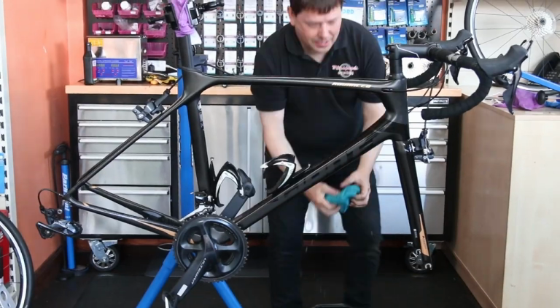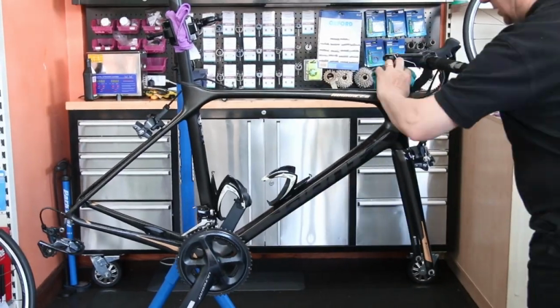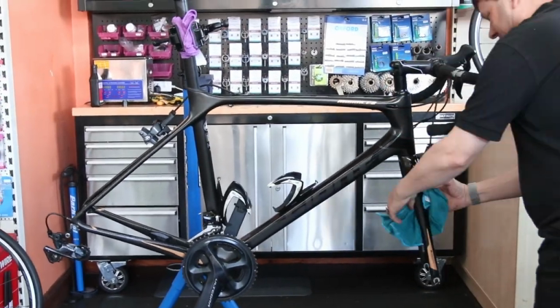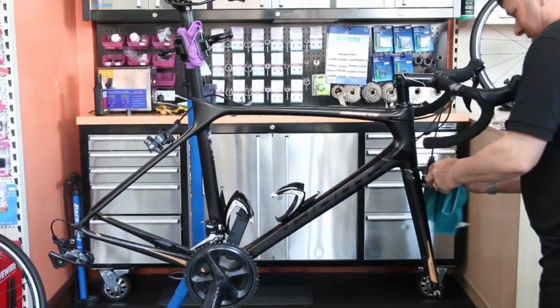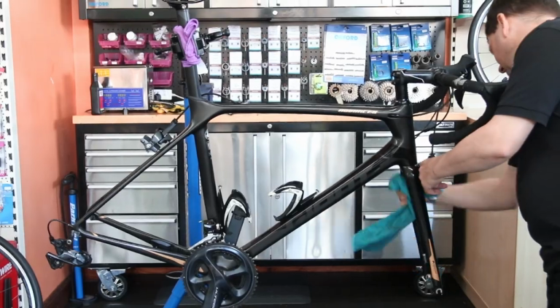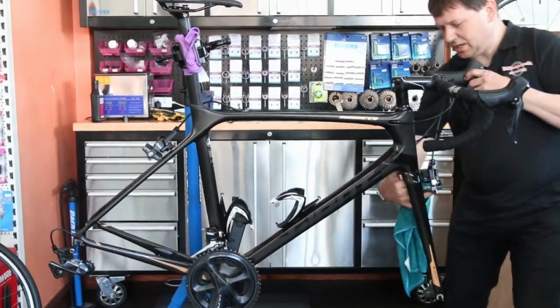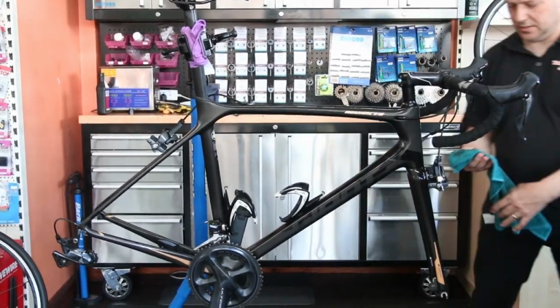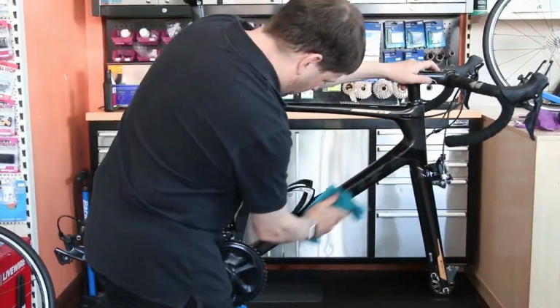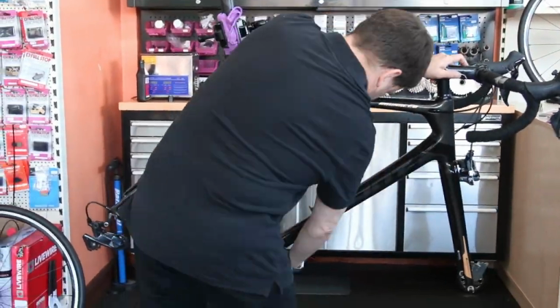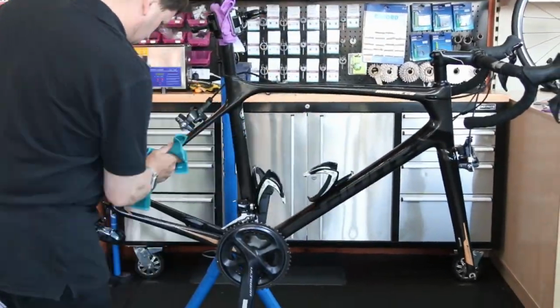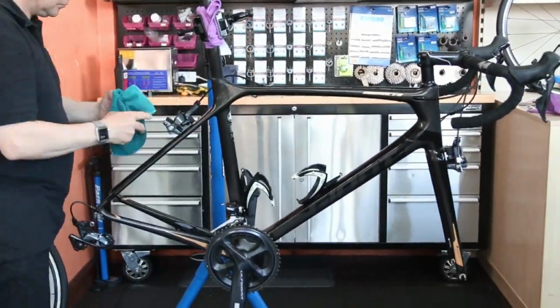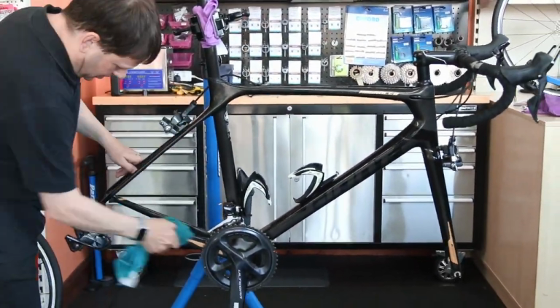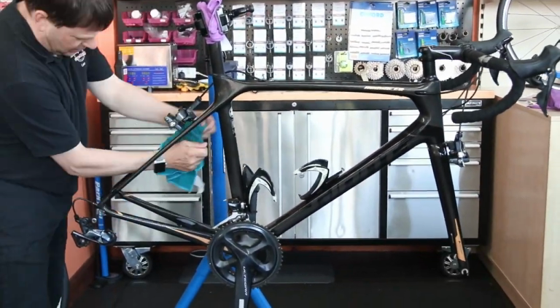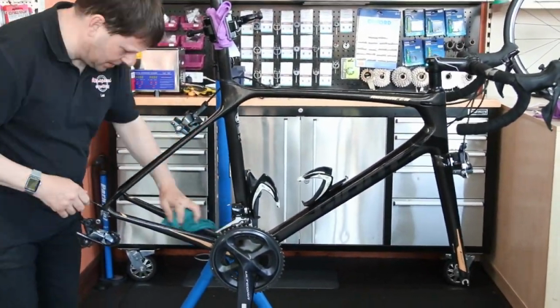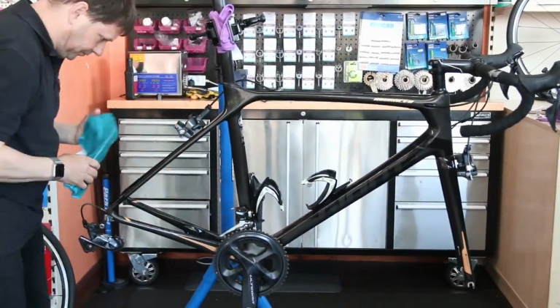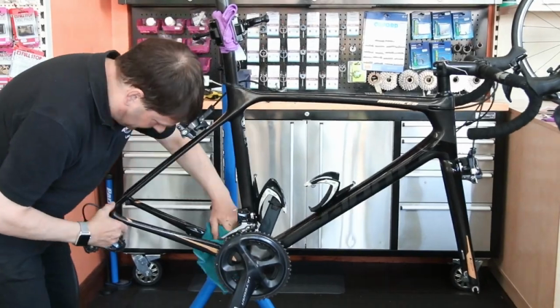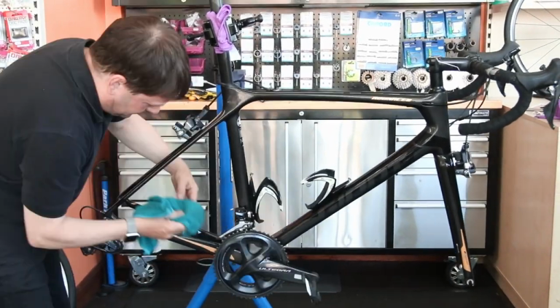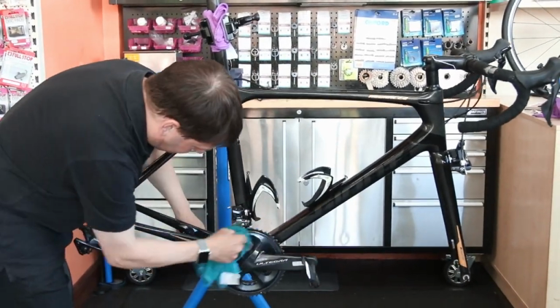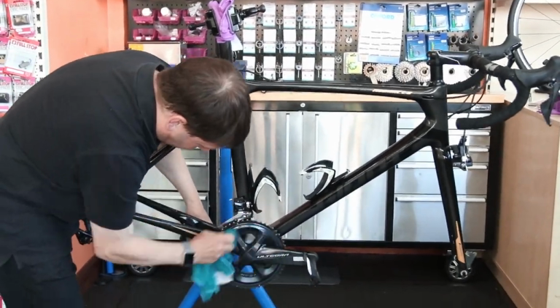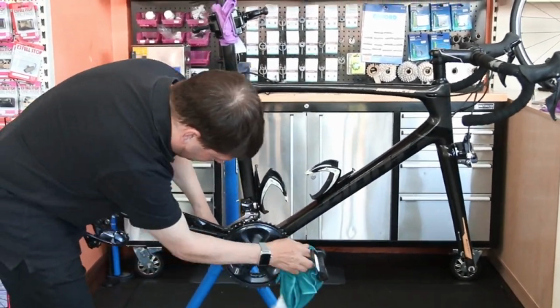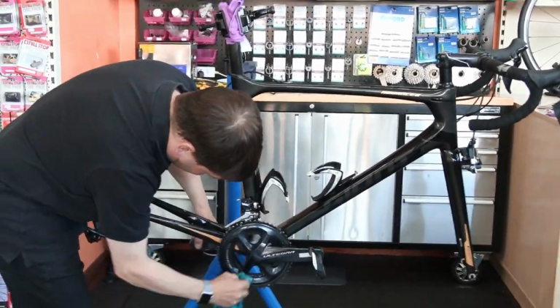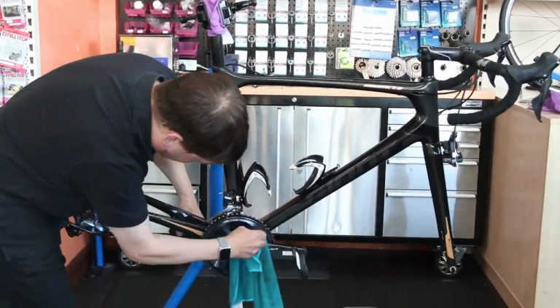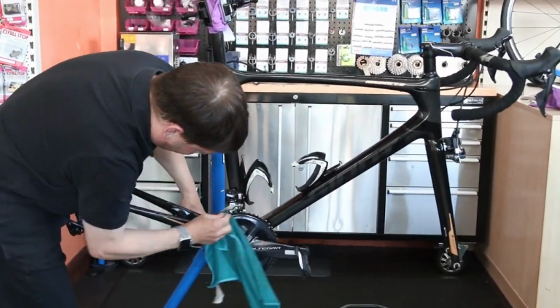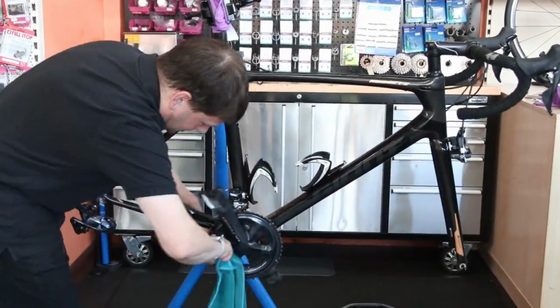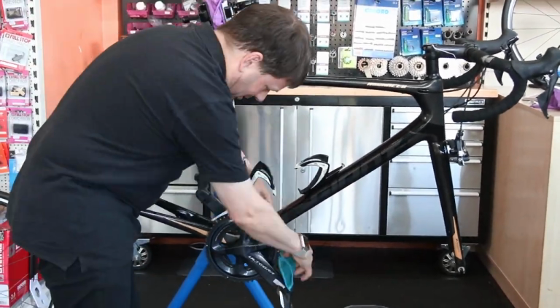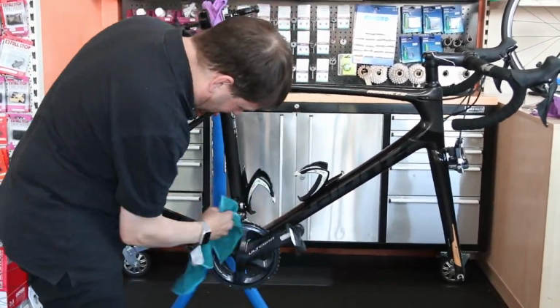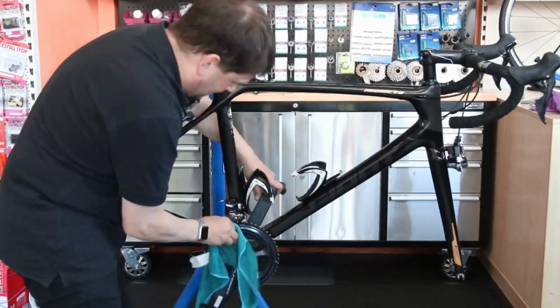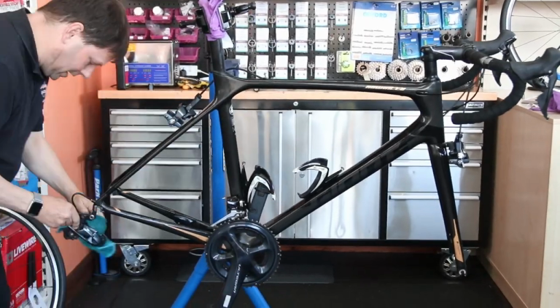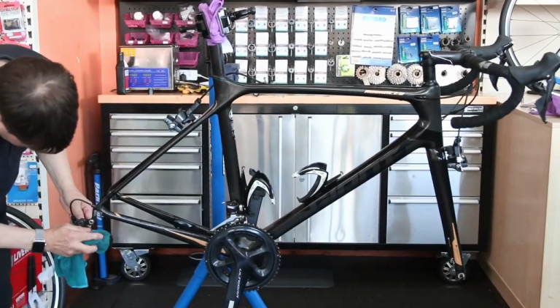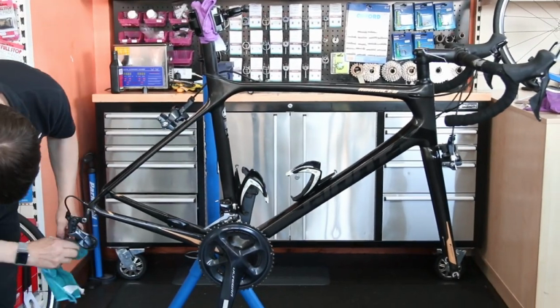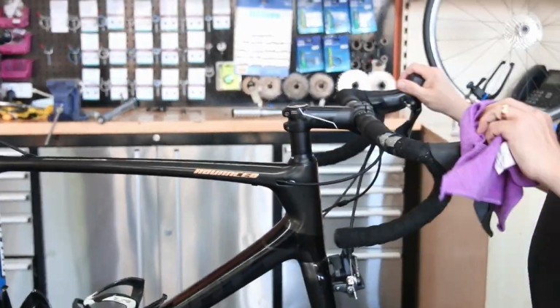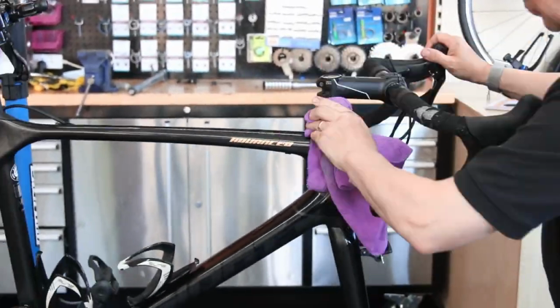I changed this tie wrap simply from green to black, because I'm just like that — if I'd looked at my feet in the race and saw that green one flicking around, it would have broke my heart. Had to be black. So we swapped that over.